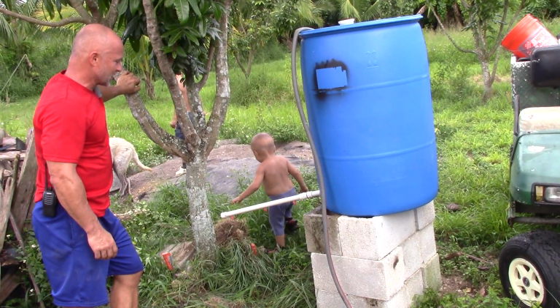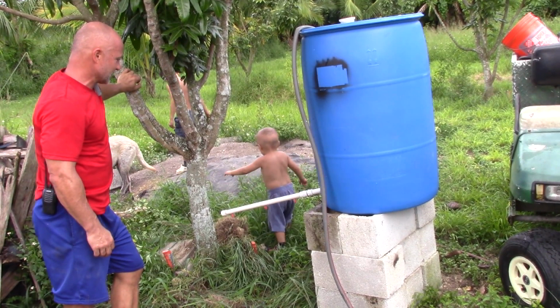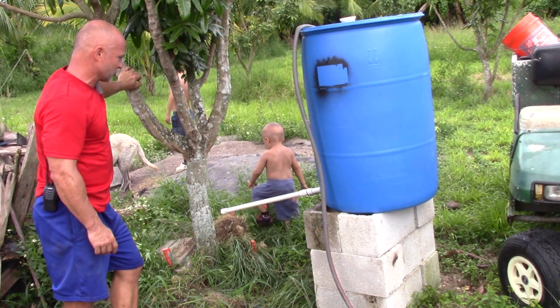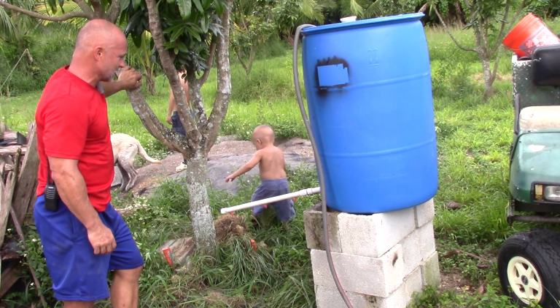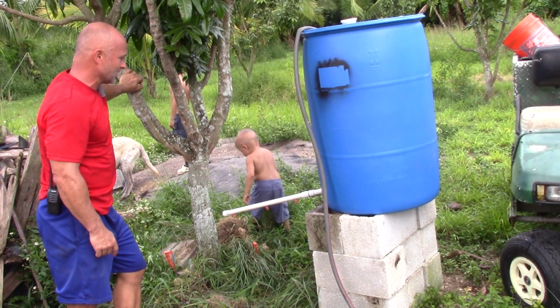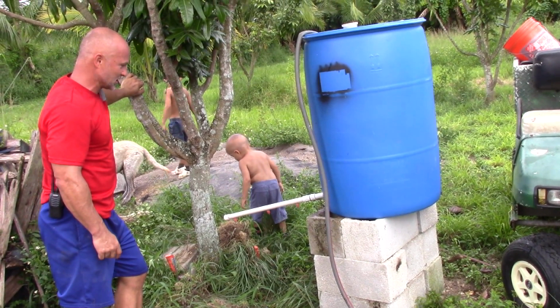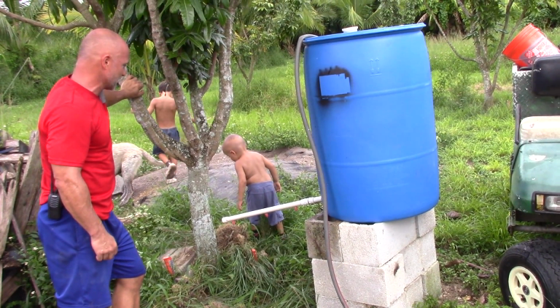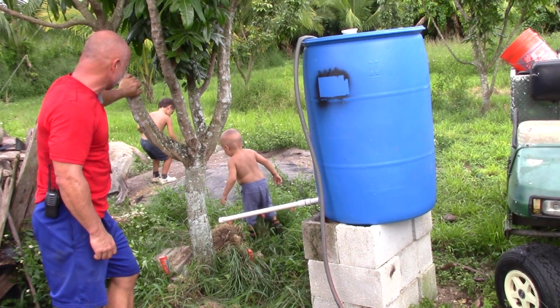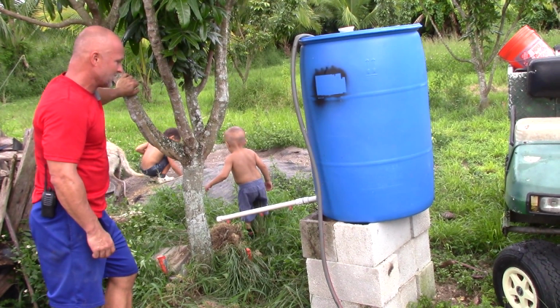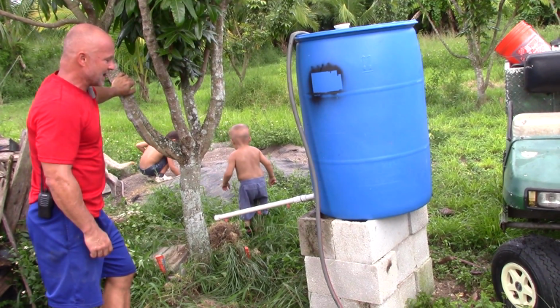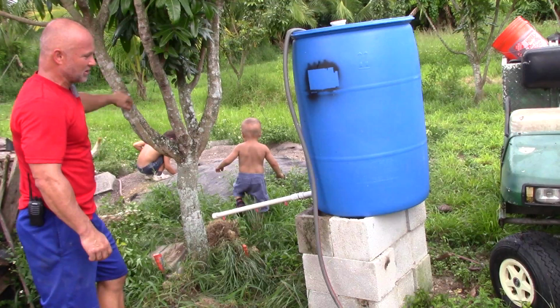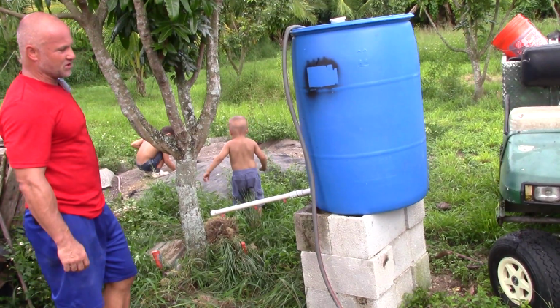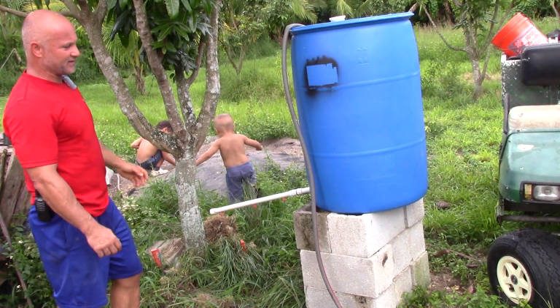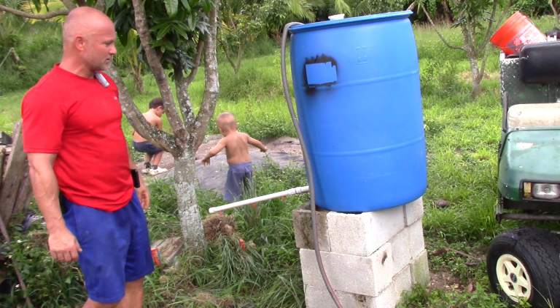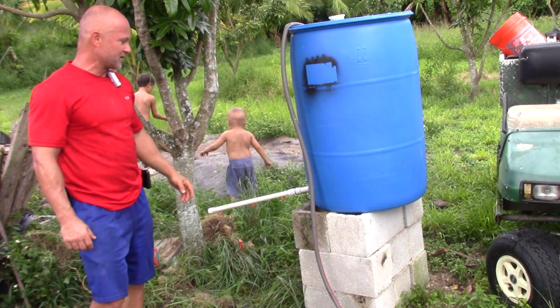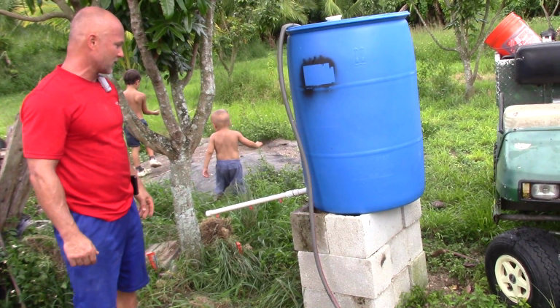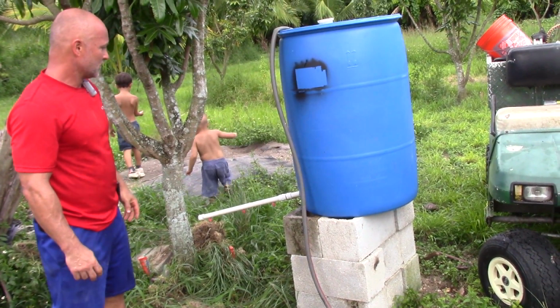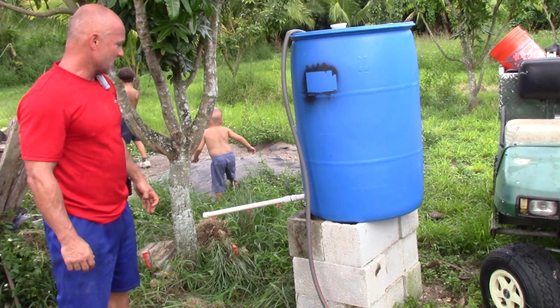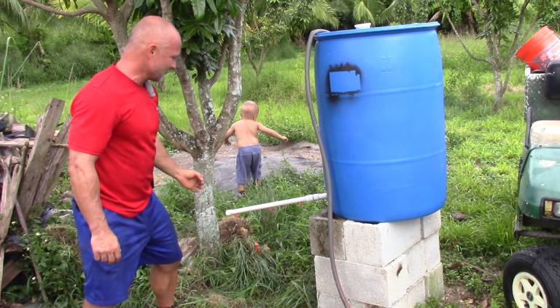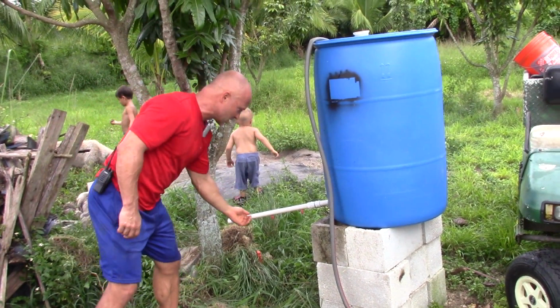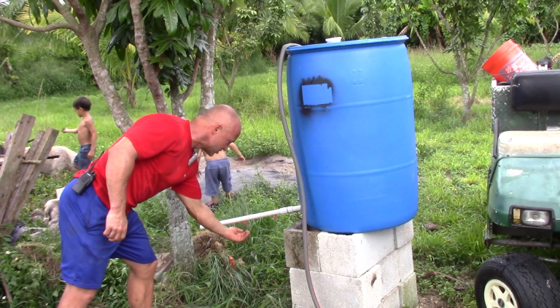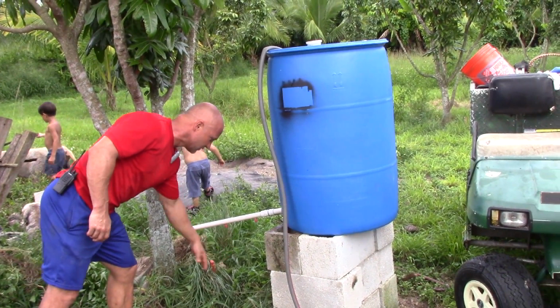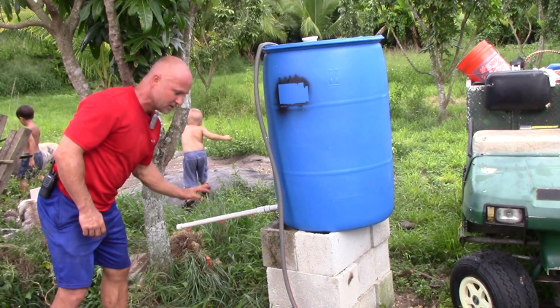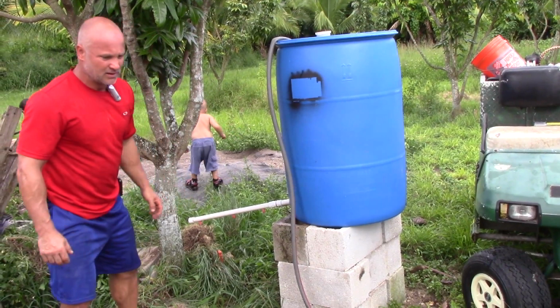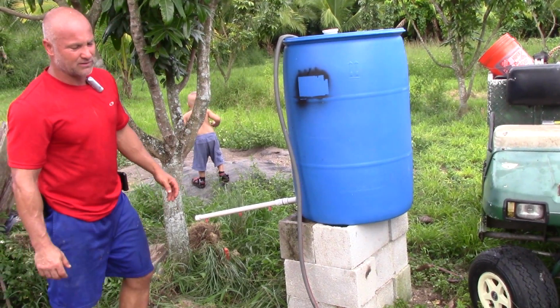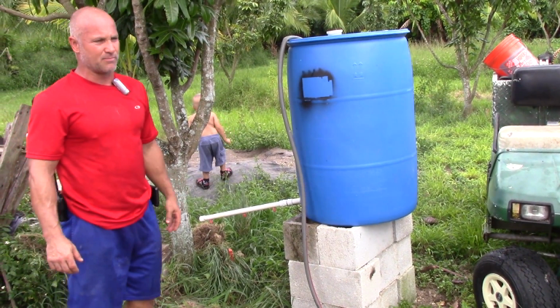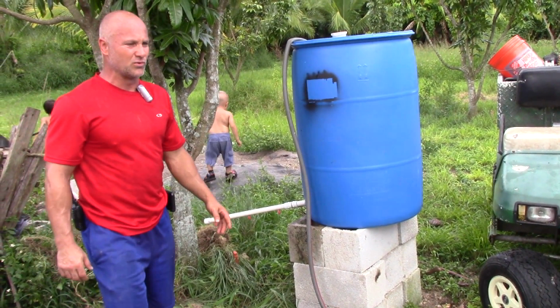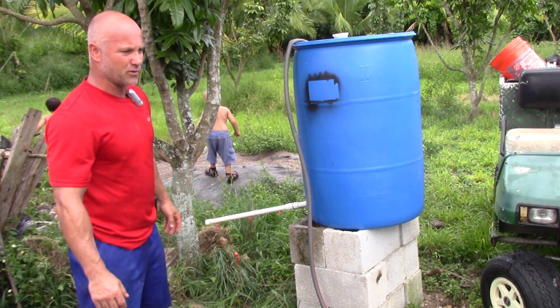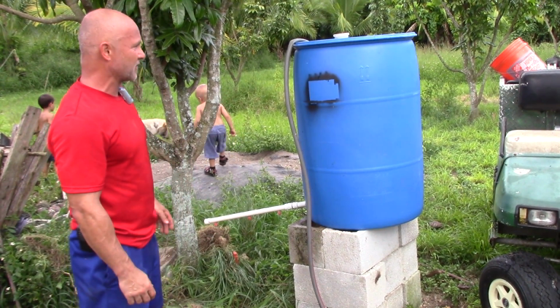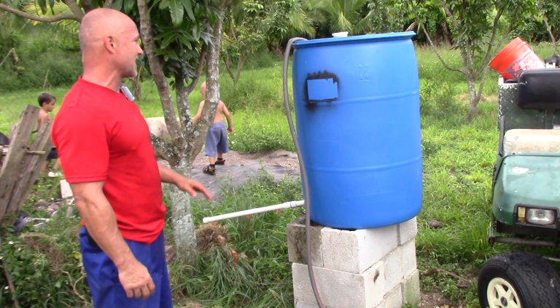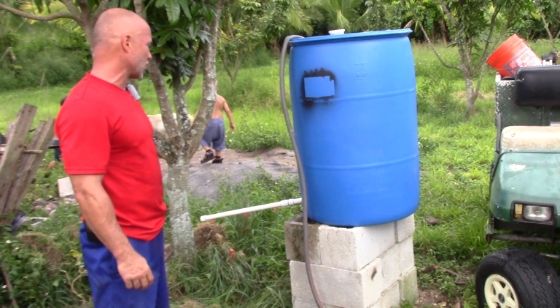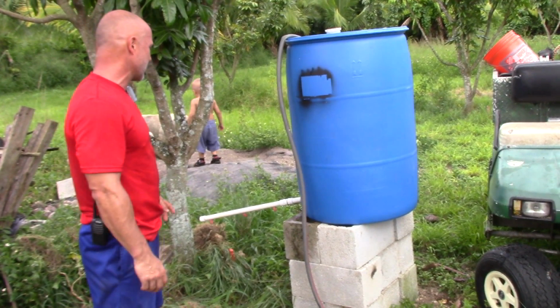I don't recommend you let the kids drink out of it, but for the chickens it's good stuff. It wouldn't be good for the ducks - their beaks are different. They also have these little cups that you can use, but those get broke too easy for us. We just got to have more durable stuff.